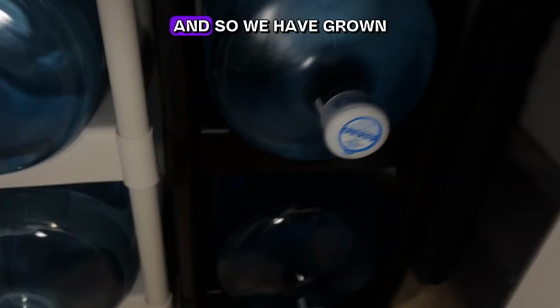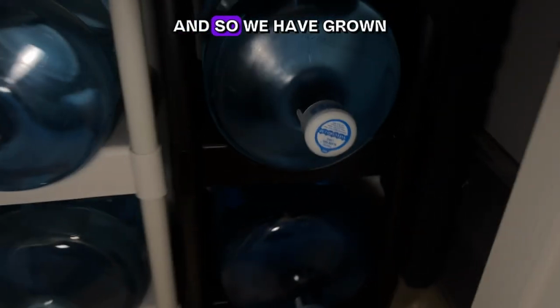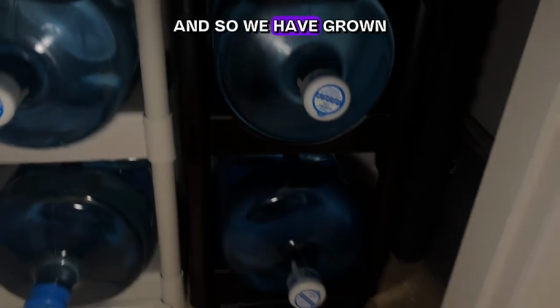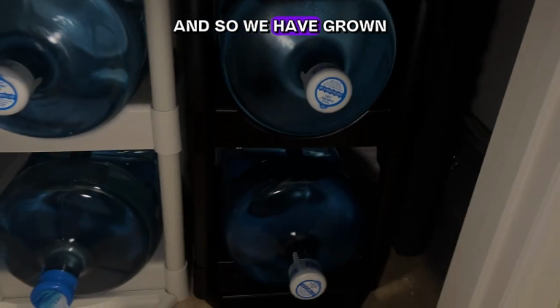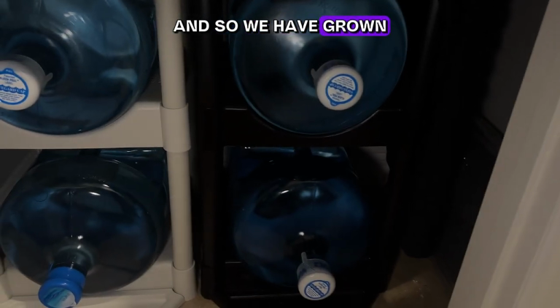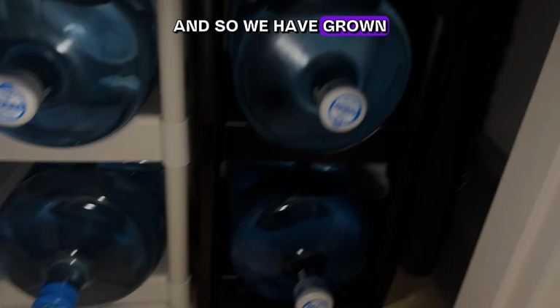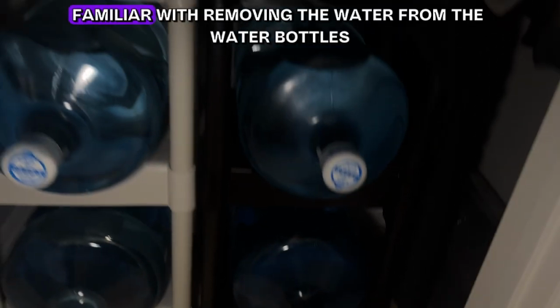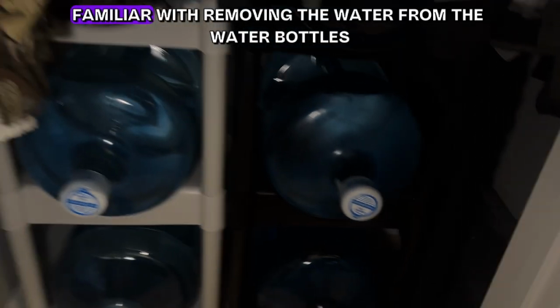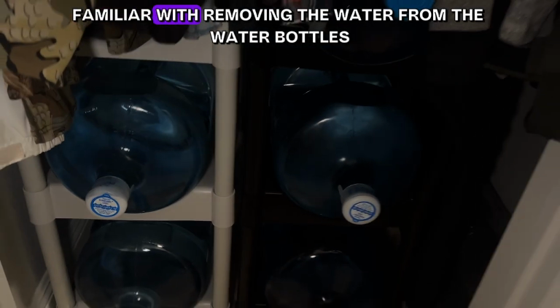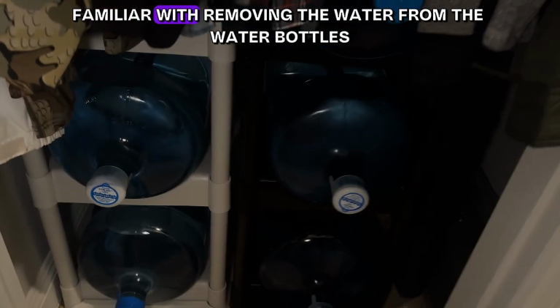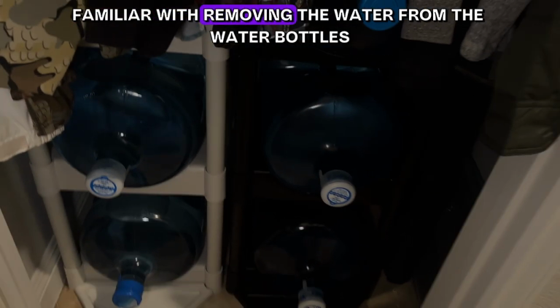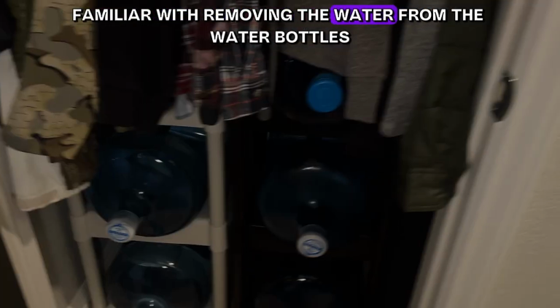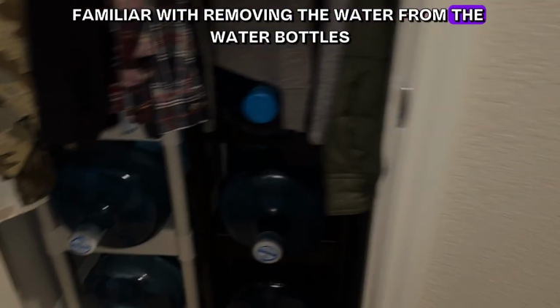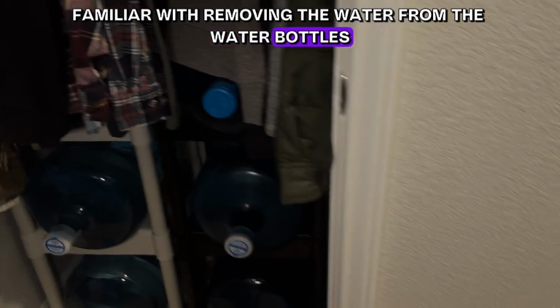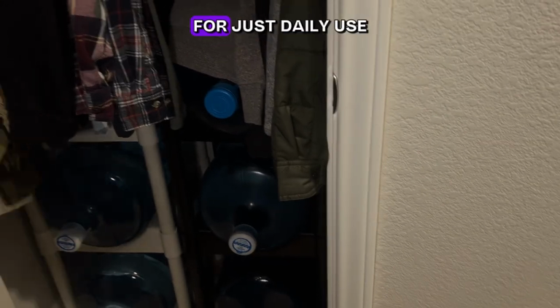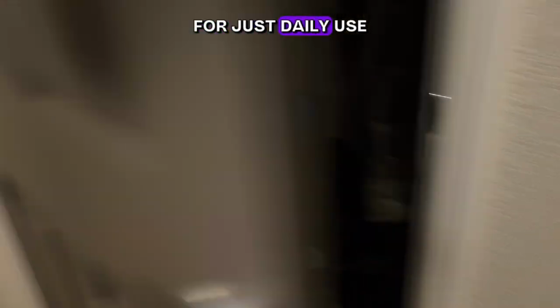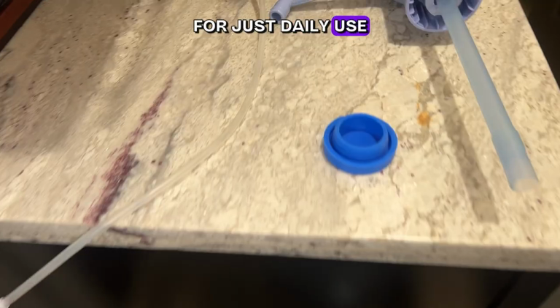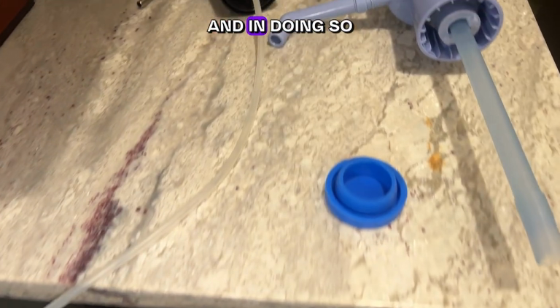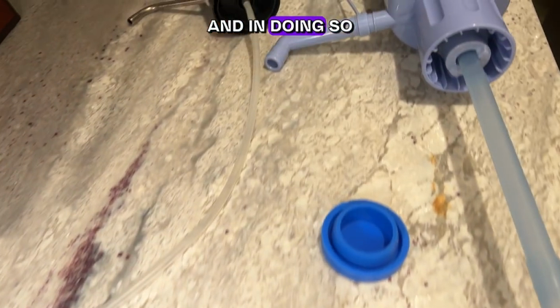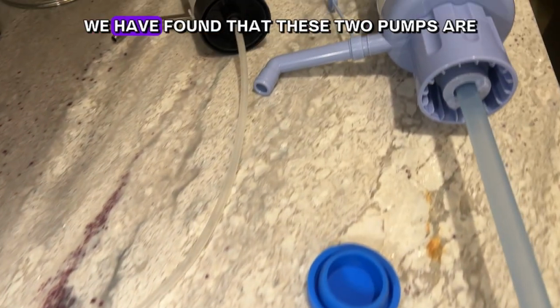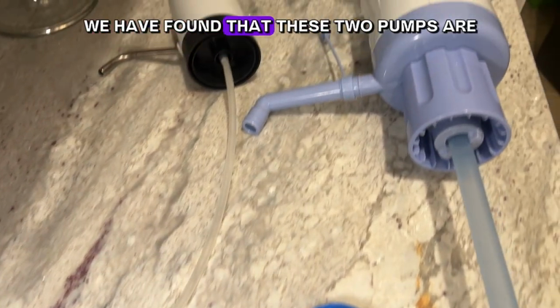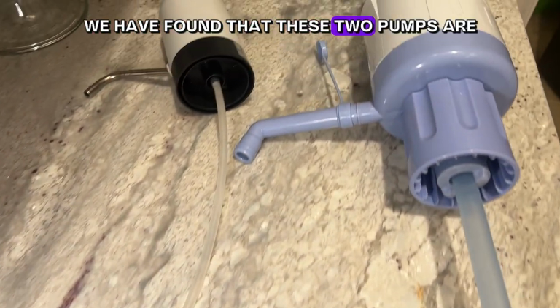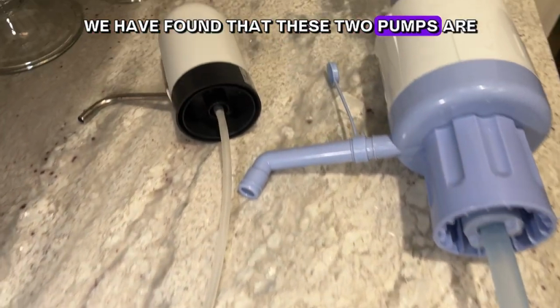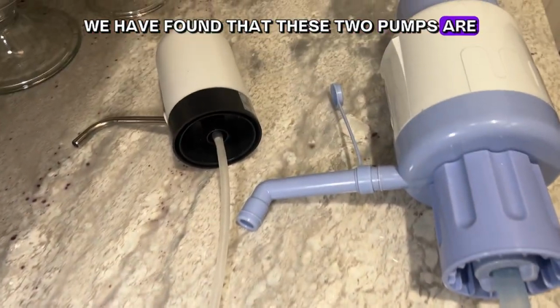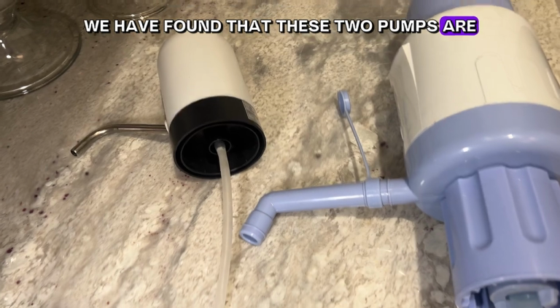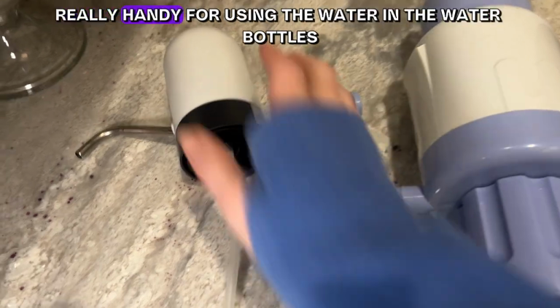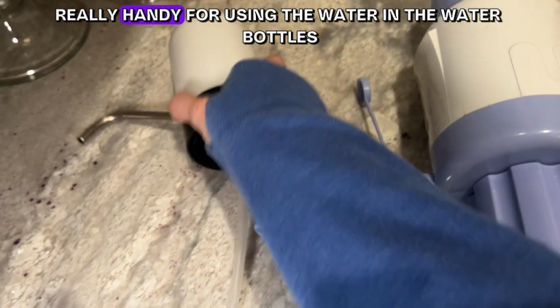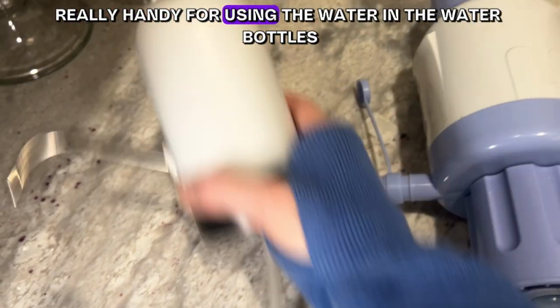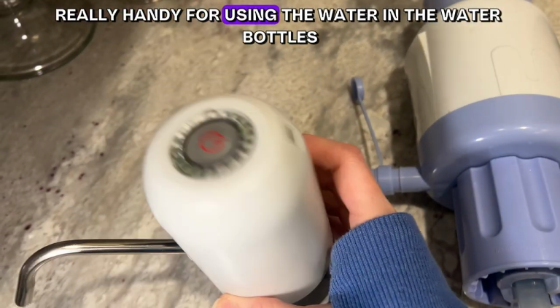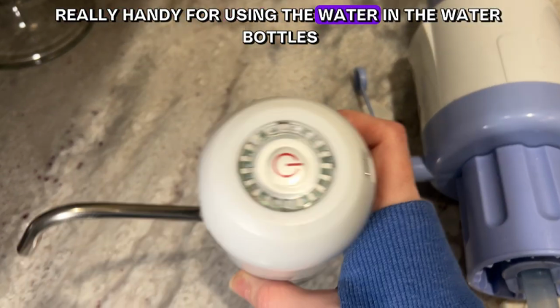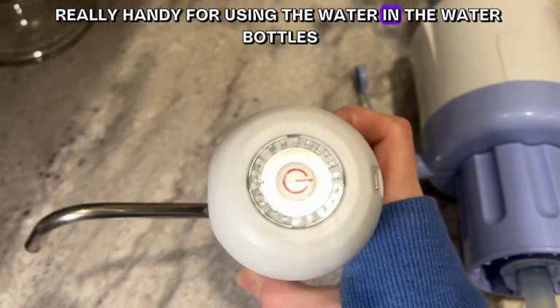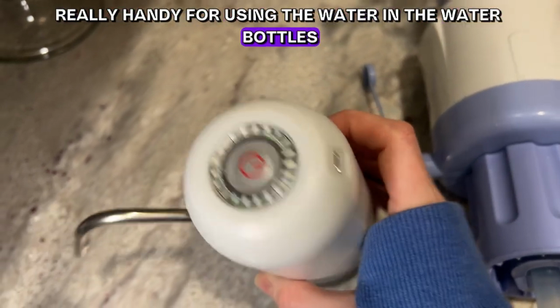We've grown familiar with removing water from the water bottles for daily use, and in doing so we've found that these two pumps are really handy for using the water in the water bottles.